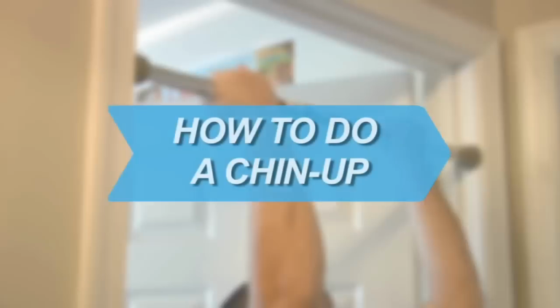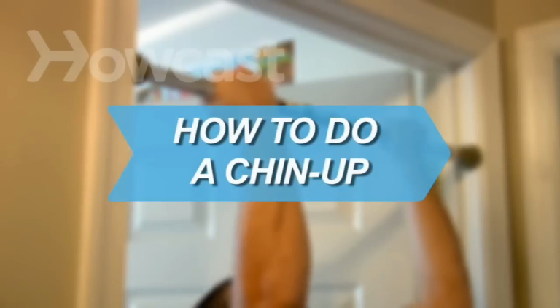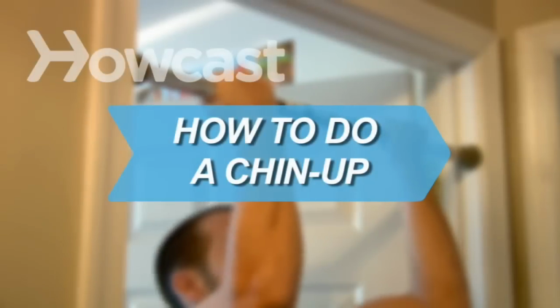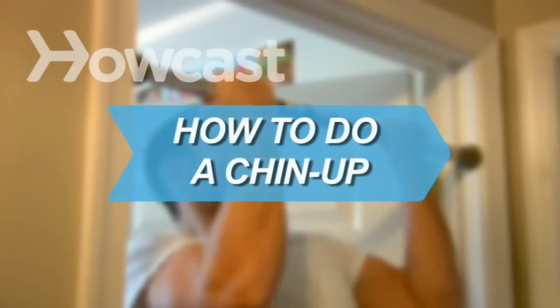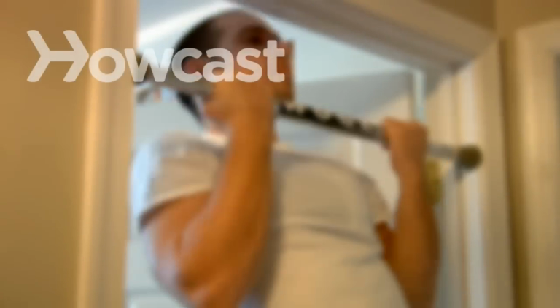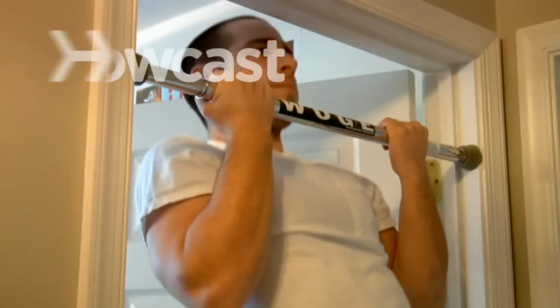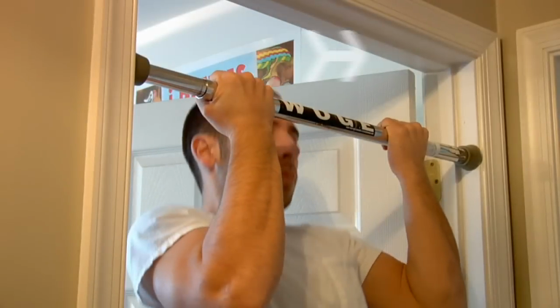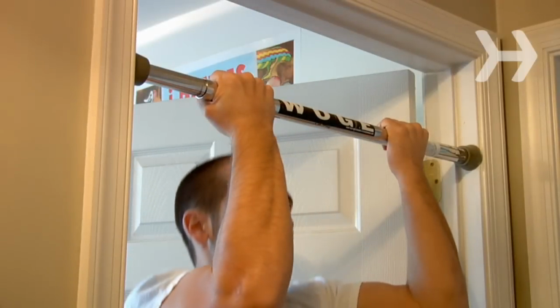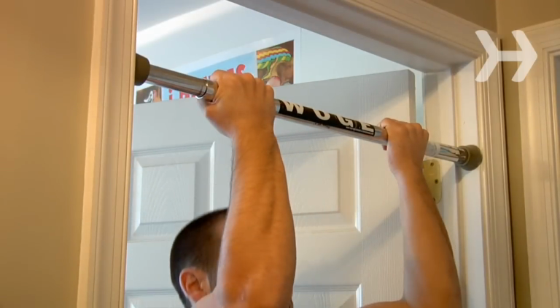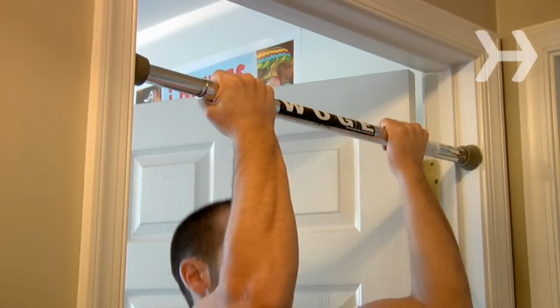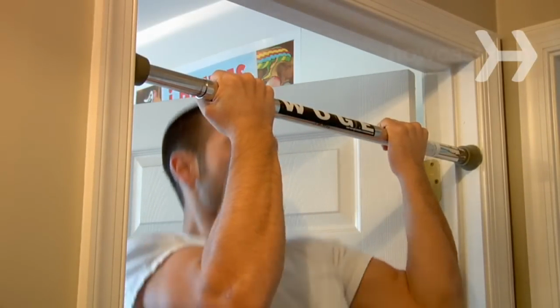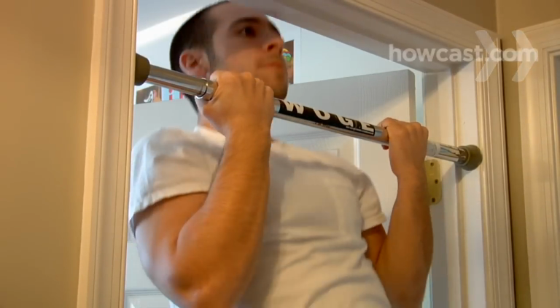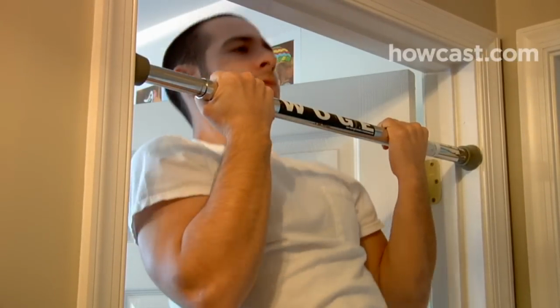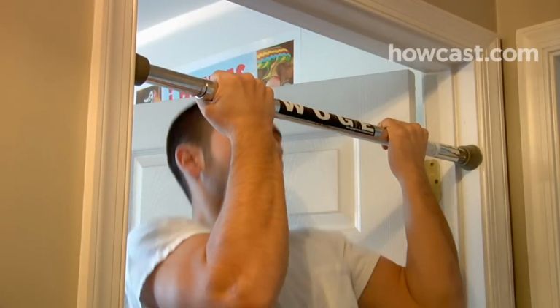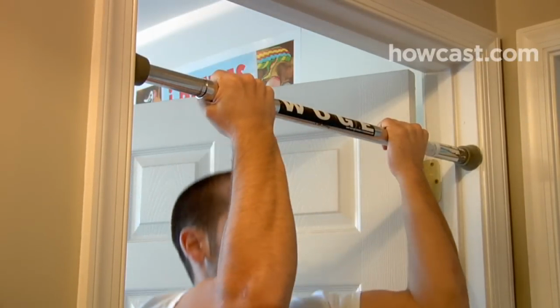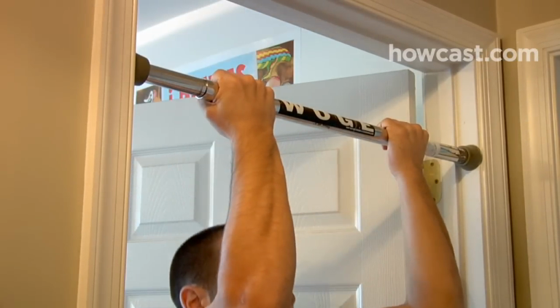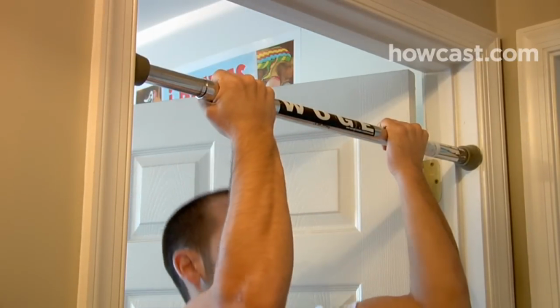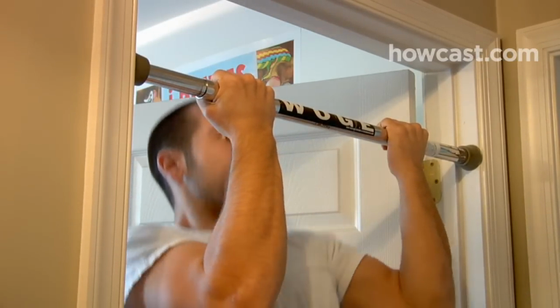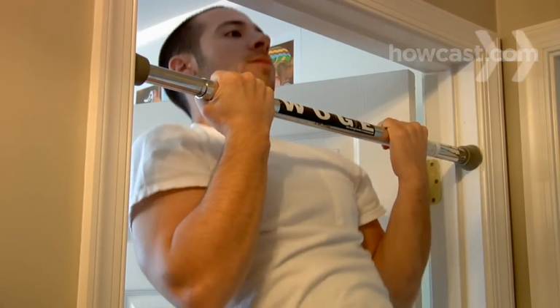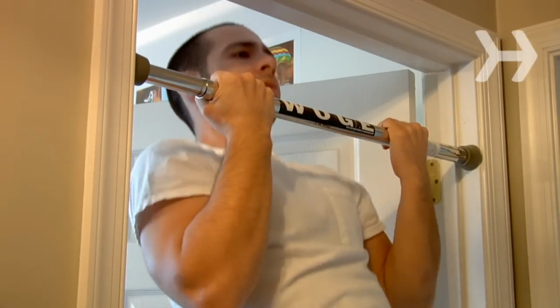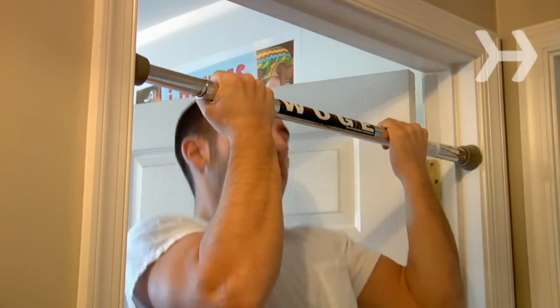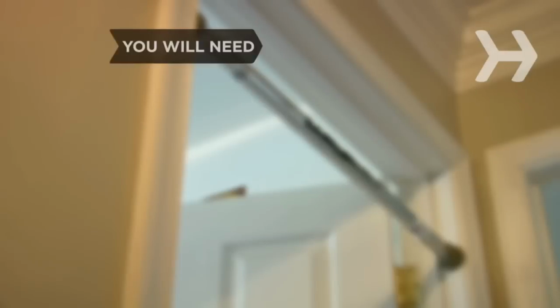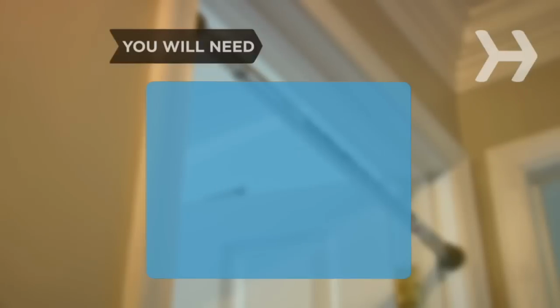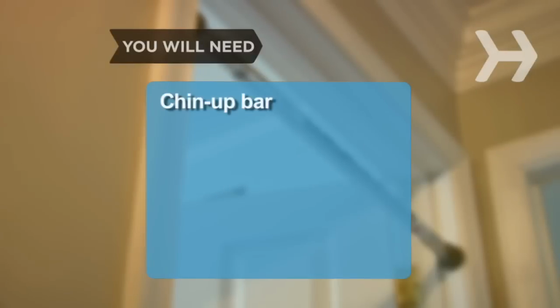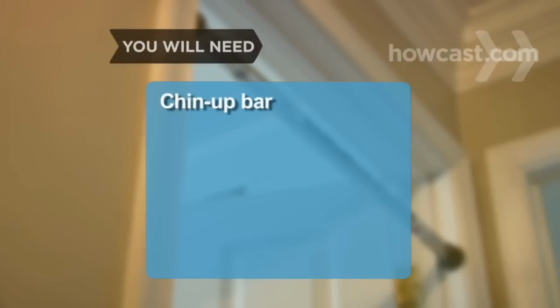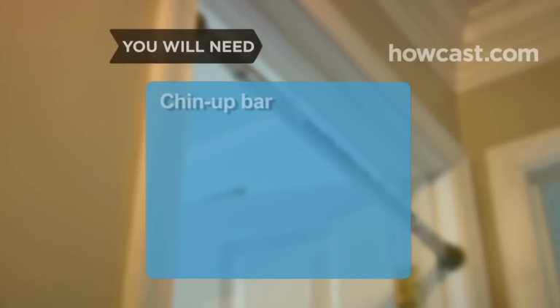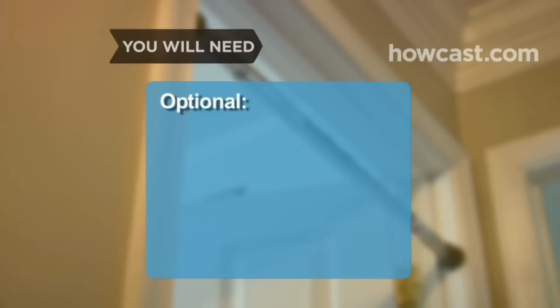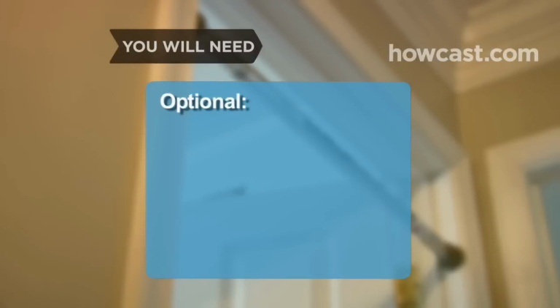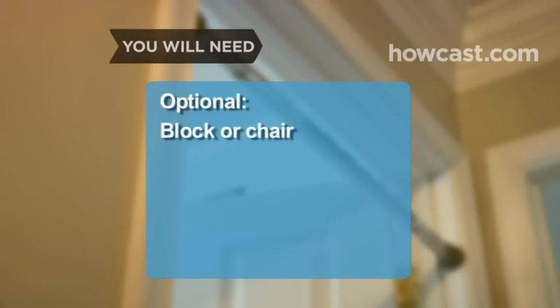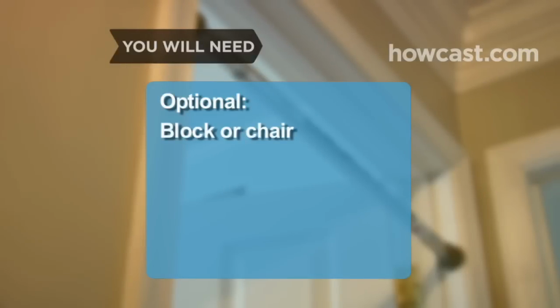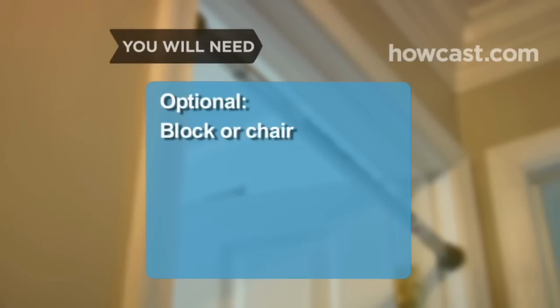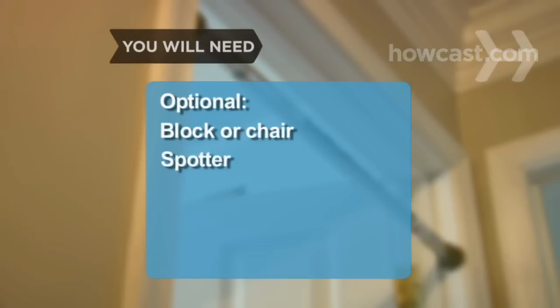How to do a chin-up. Incorporating chin-ups into your workout routine is a sure-fire way to build your biceps and back muscles and strengthen your entire upper body. You will need a chin-up bar, a block or chair, and a spotter.